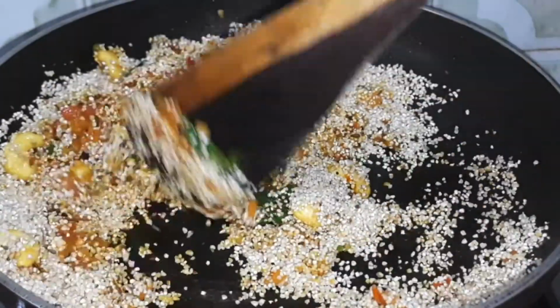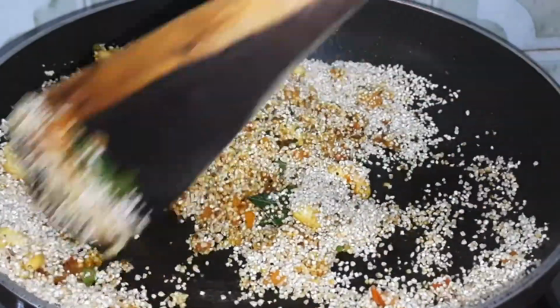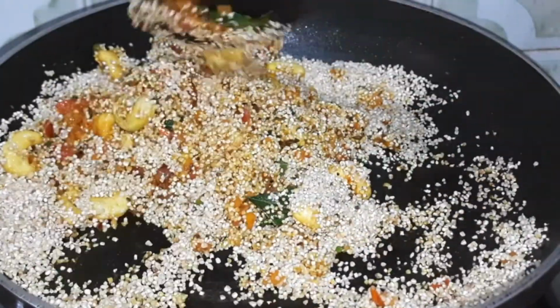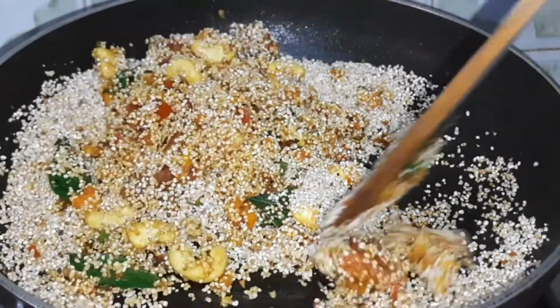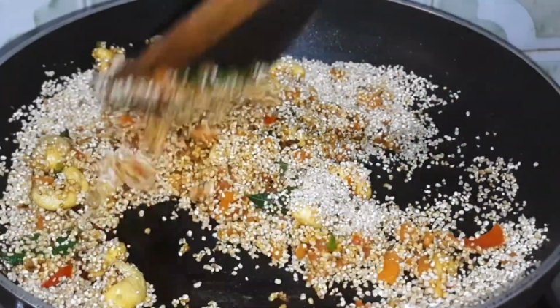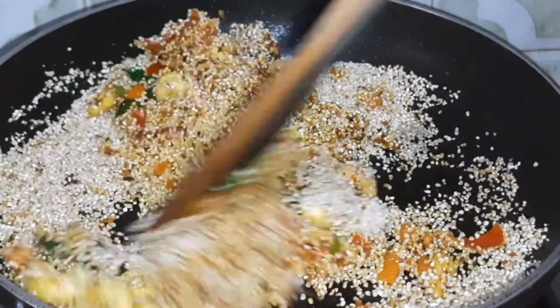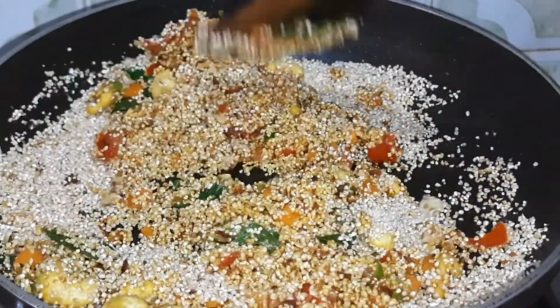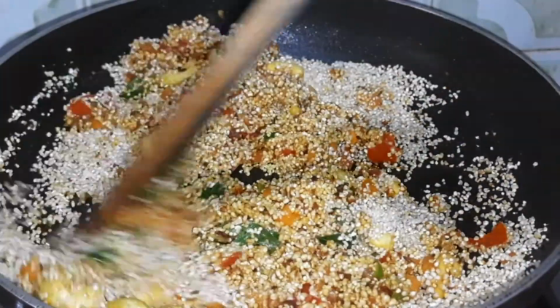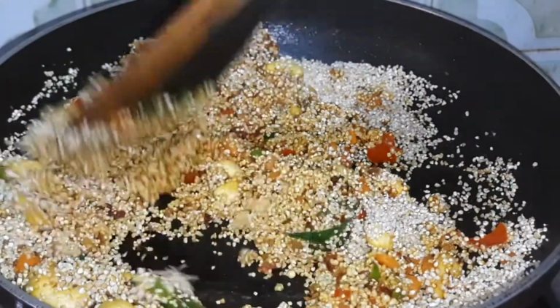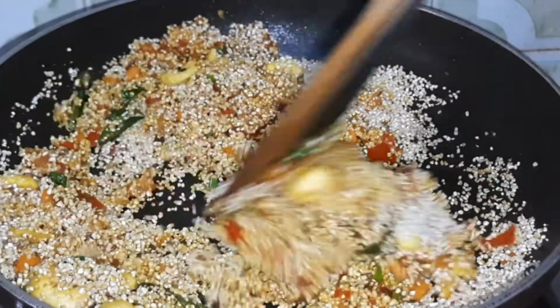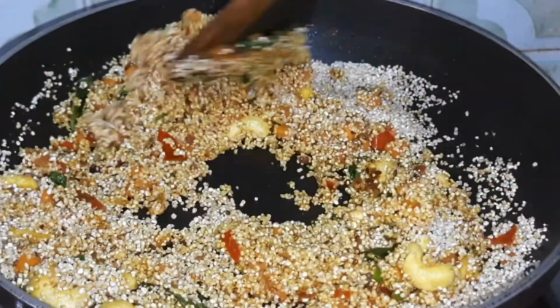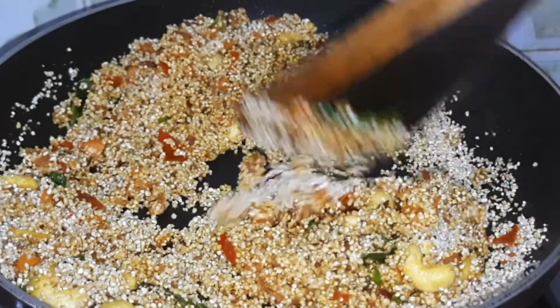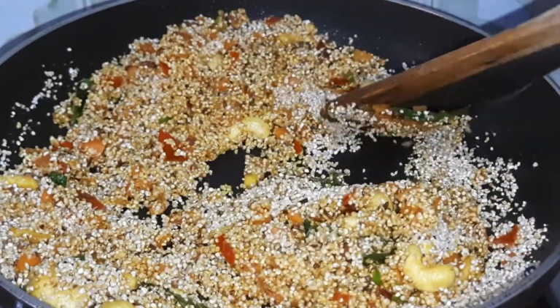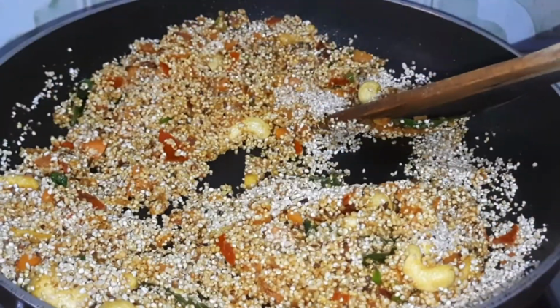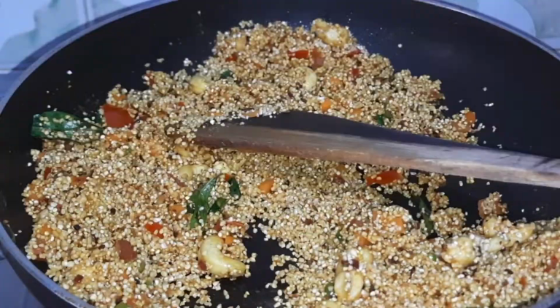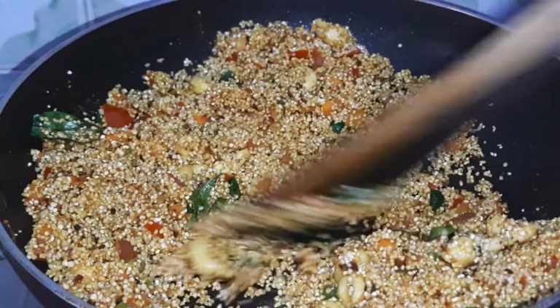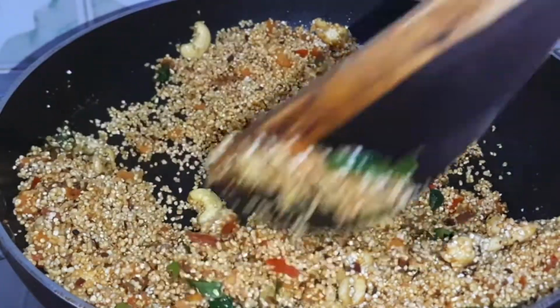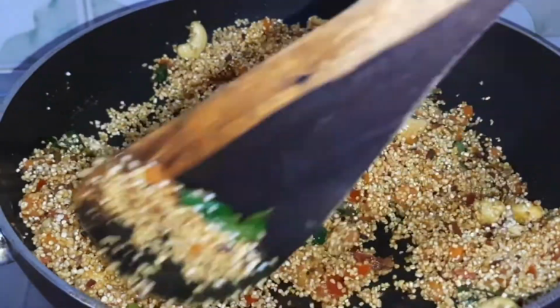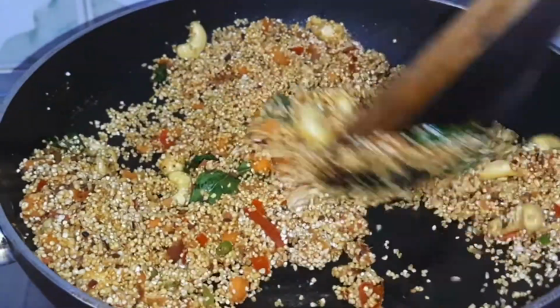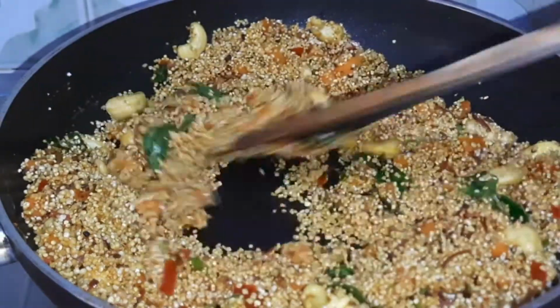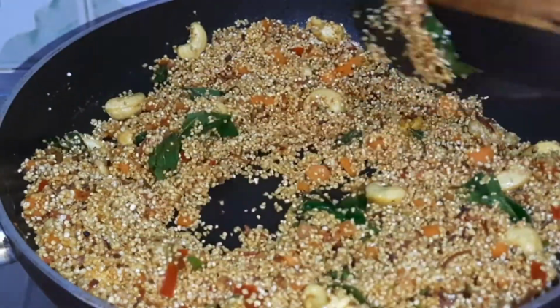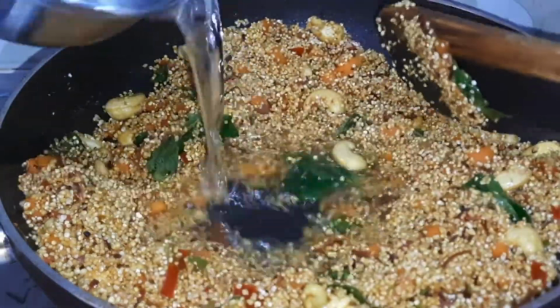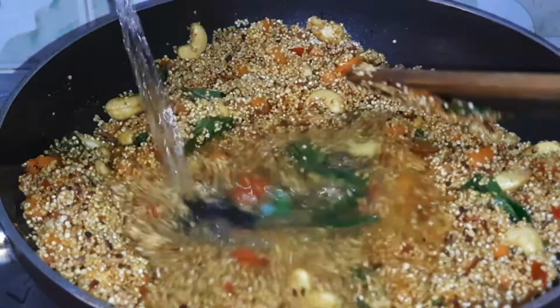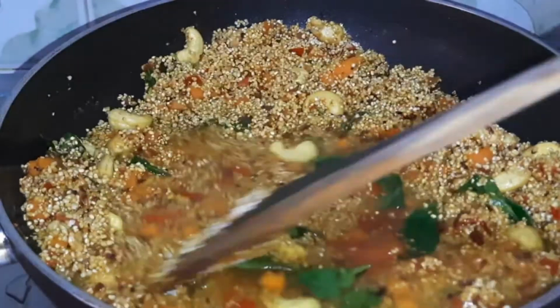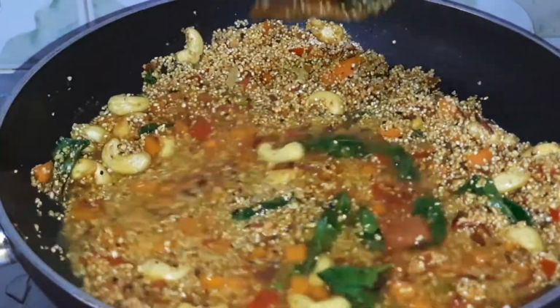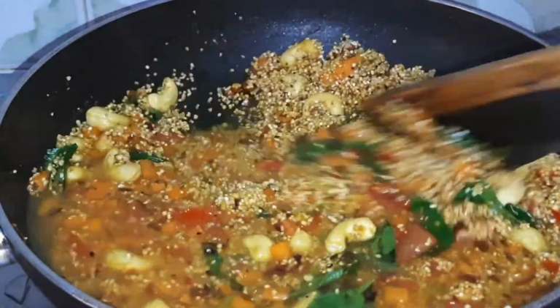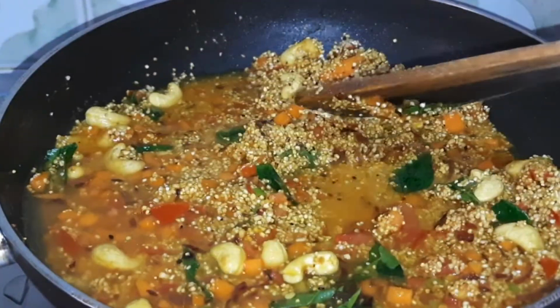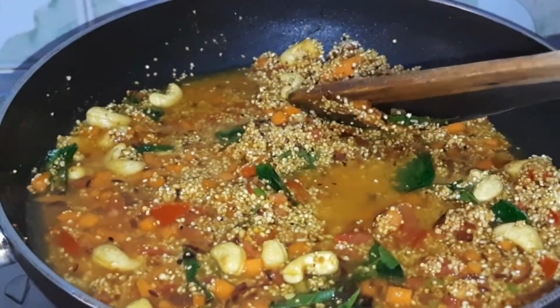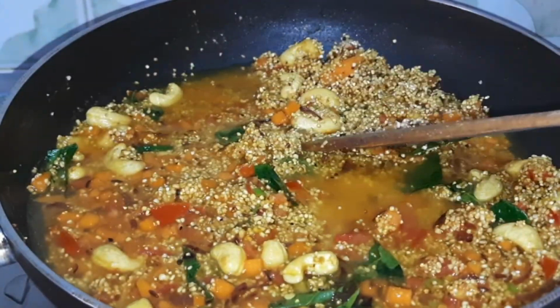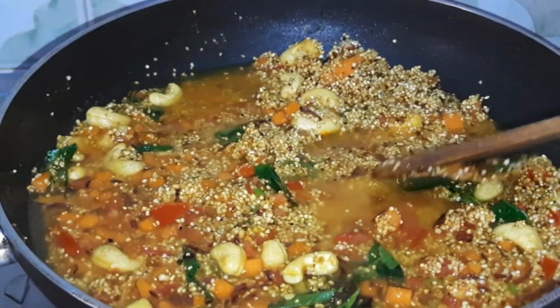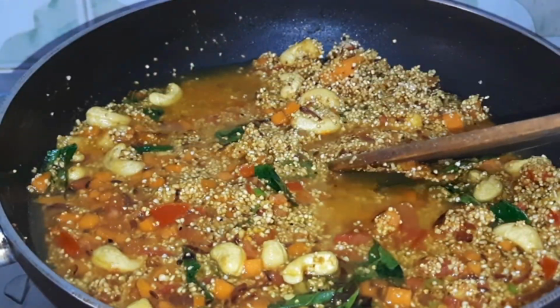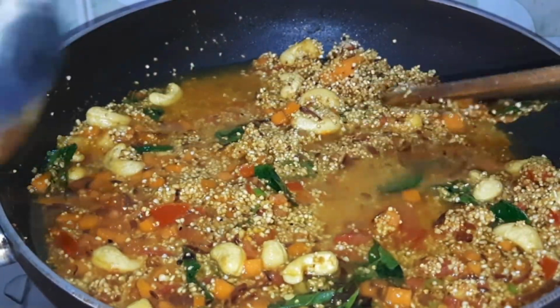We add 1 cup of roasted broken wheat and mix them well. When we mix them well, we add 2 cups of water.